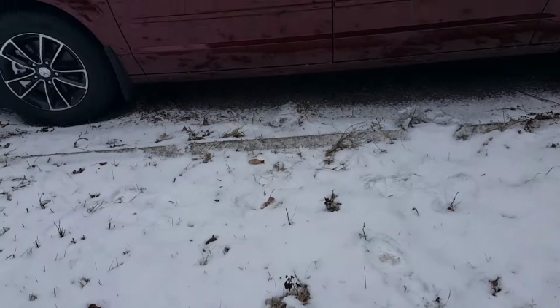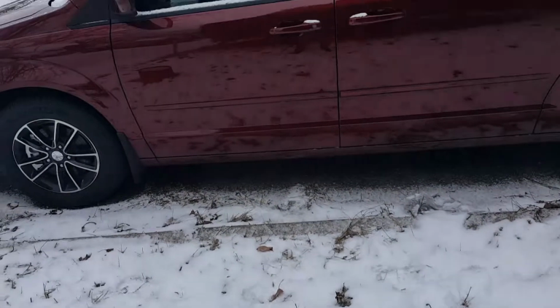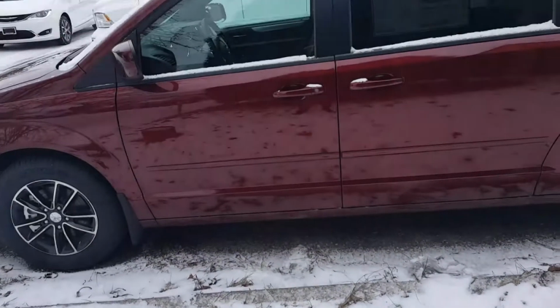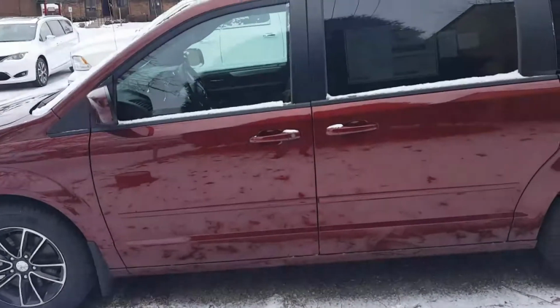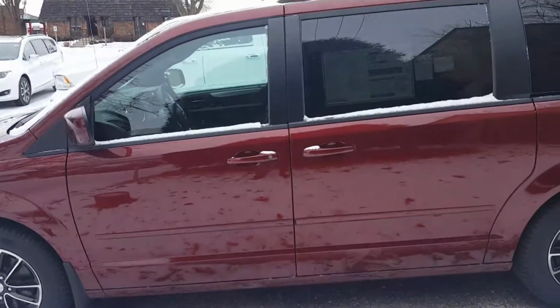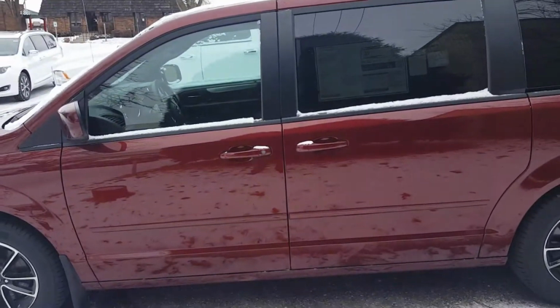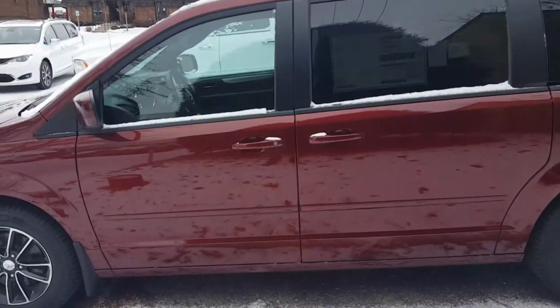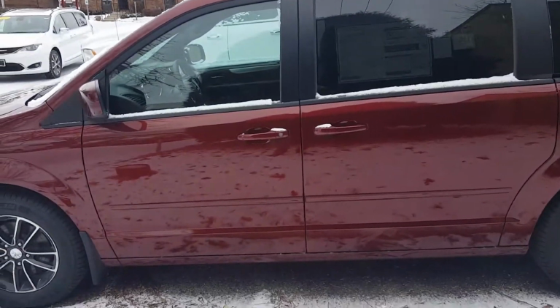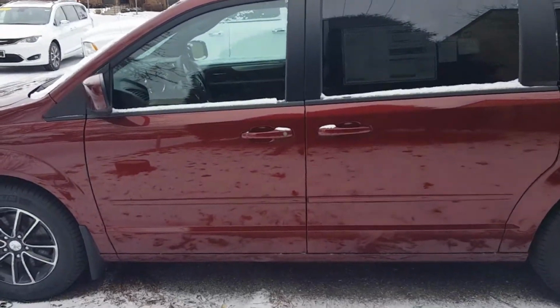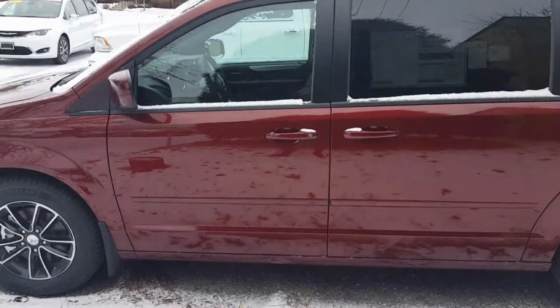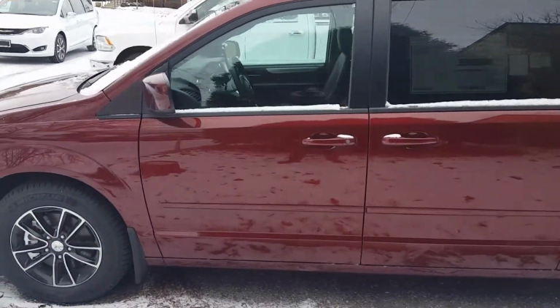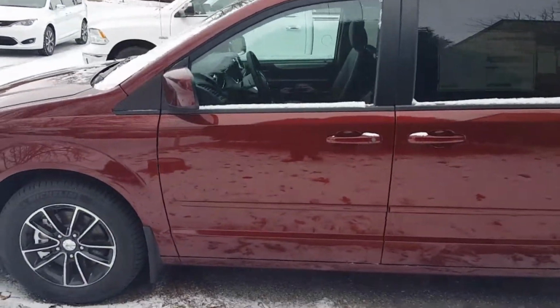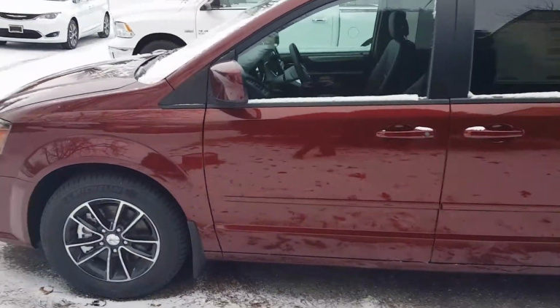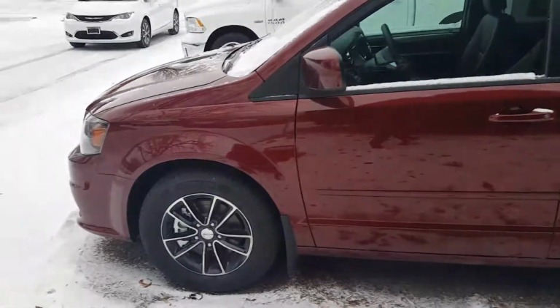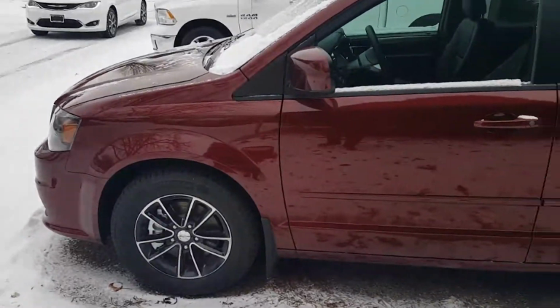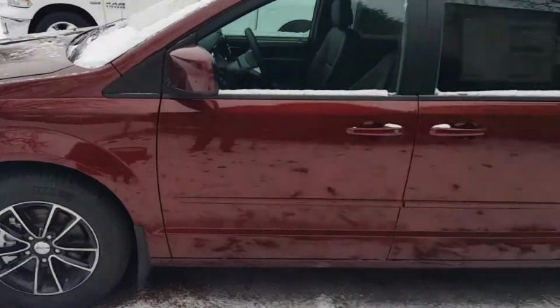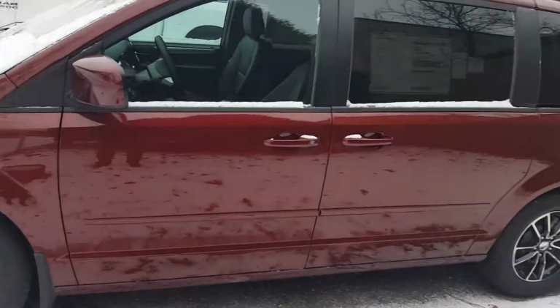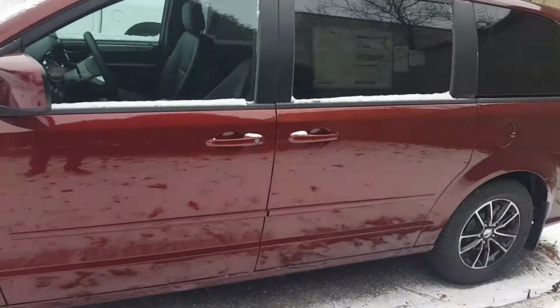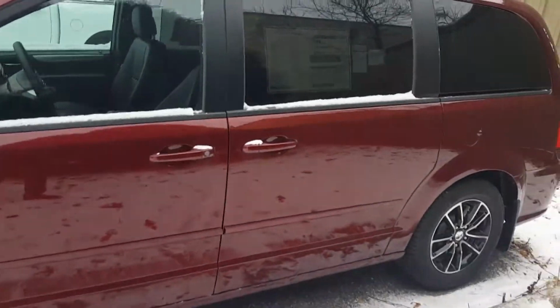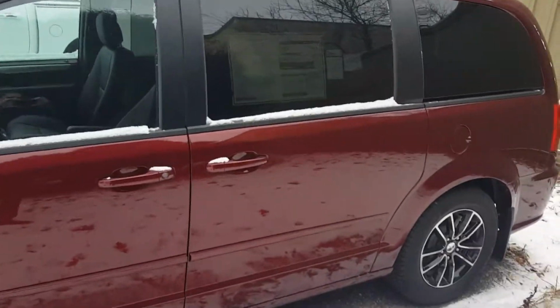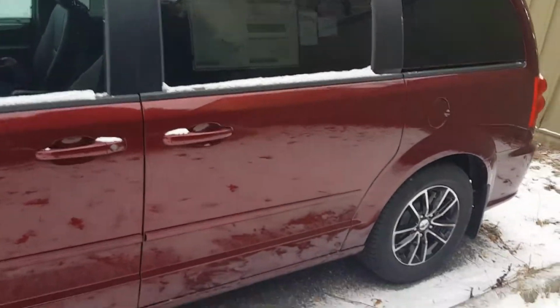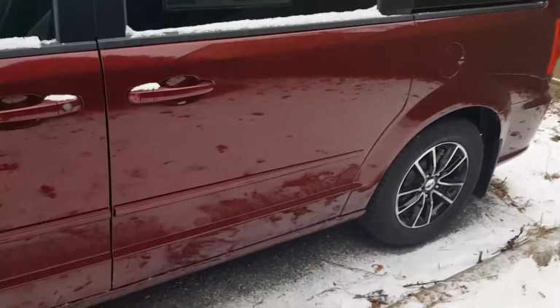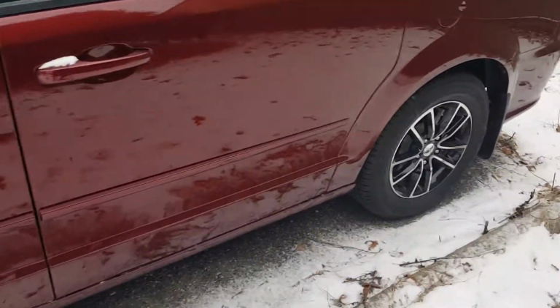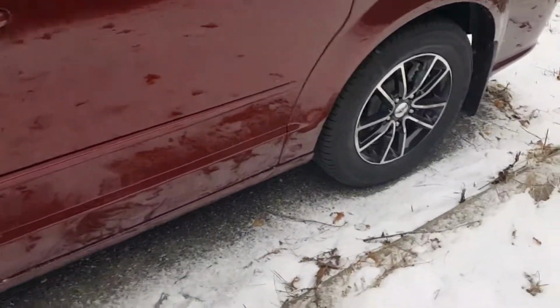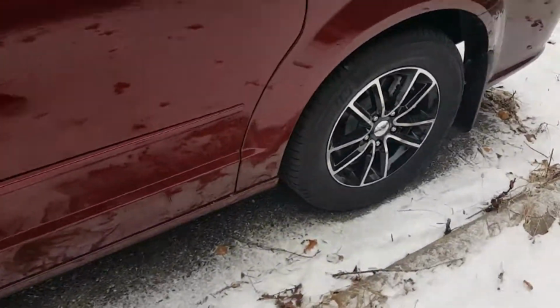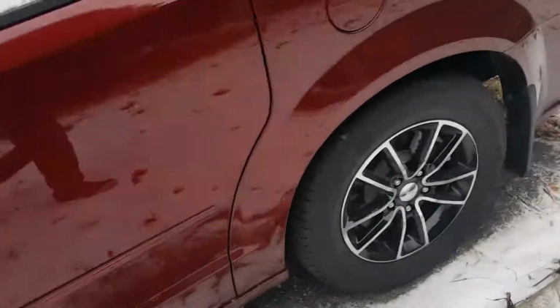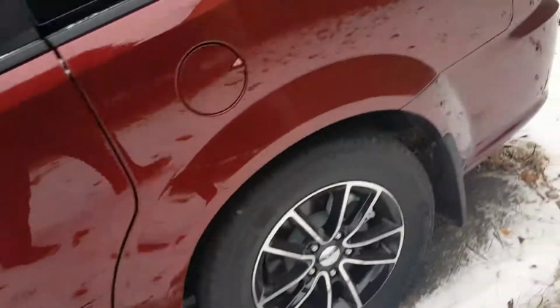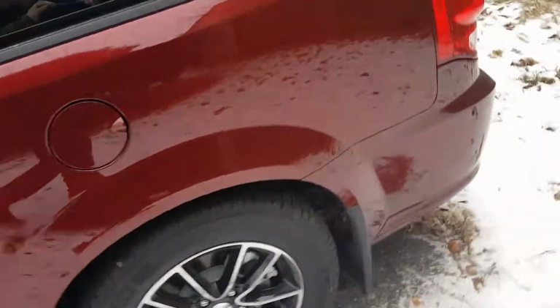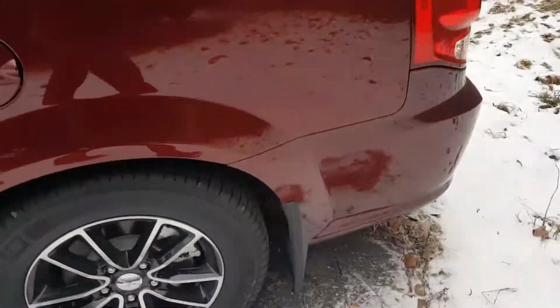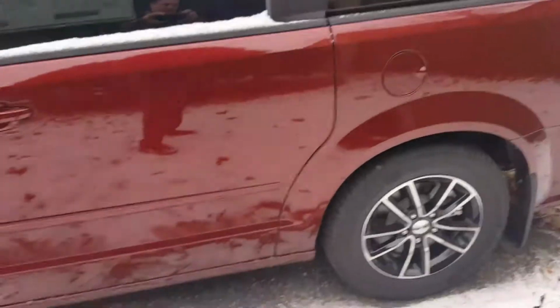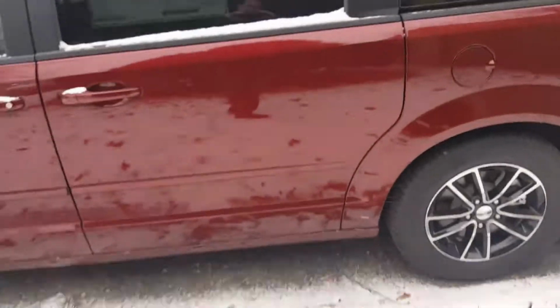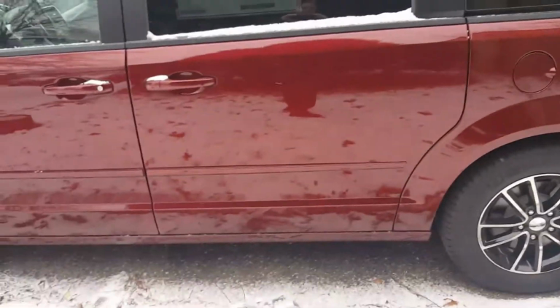Hi, it's Patrick at Frank Boucher Chrysler with a quick video on the 2017 Dodge Grand Caravan GT. Definitely a nice vehicle.